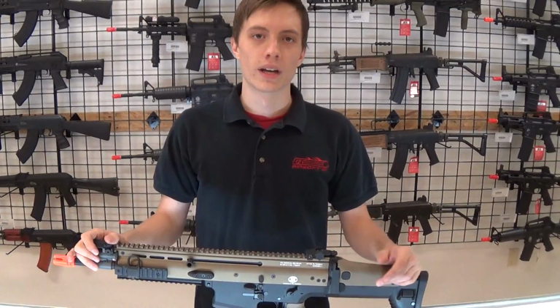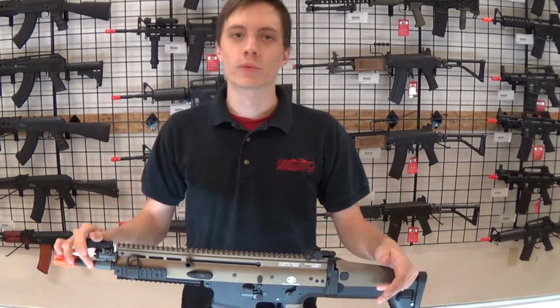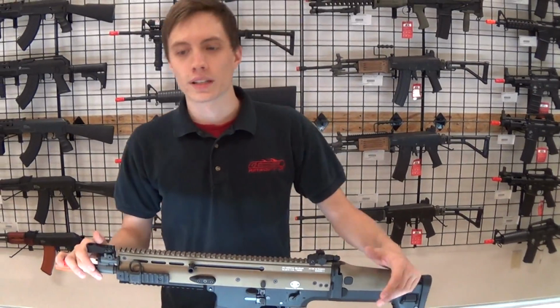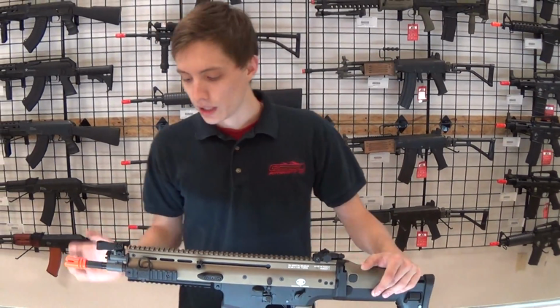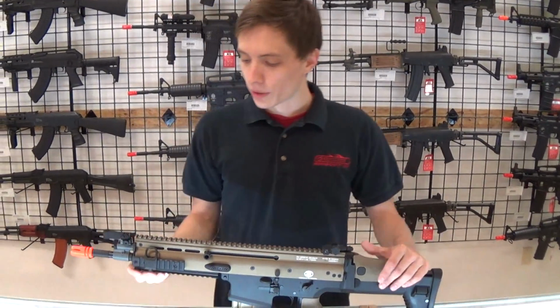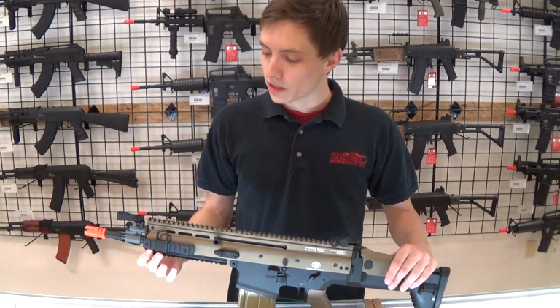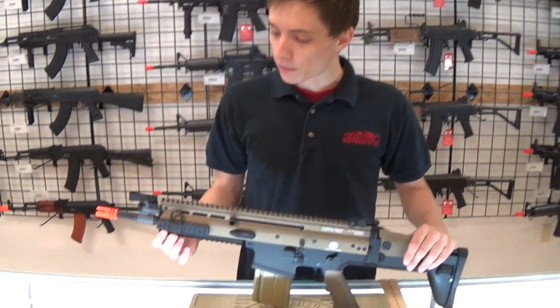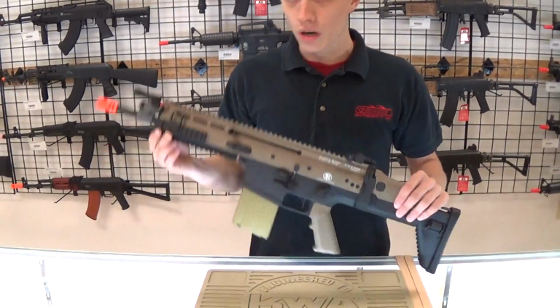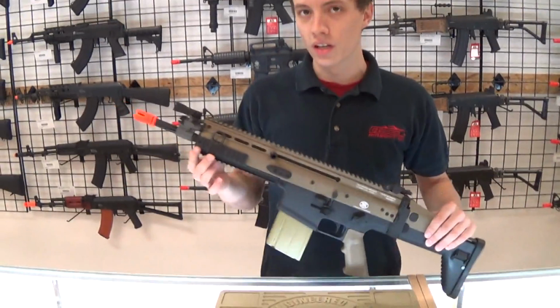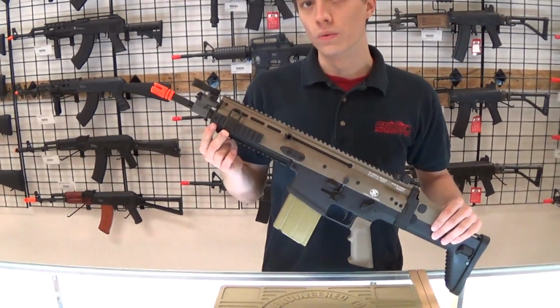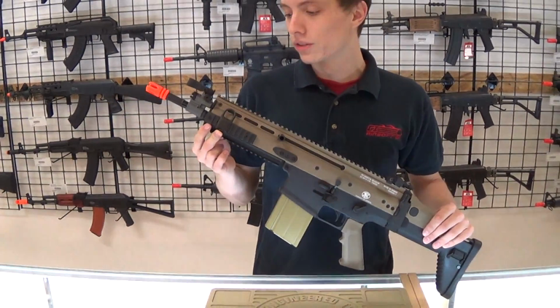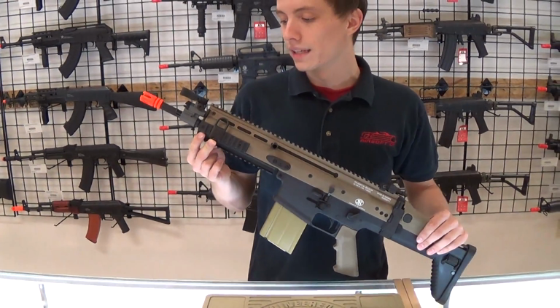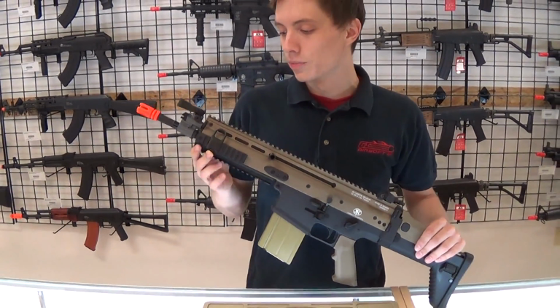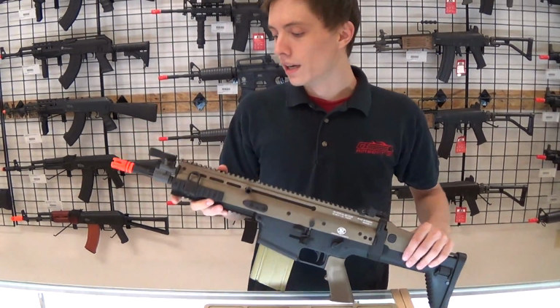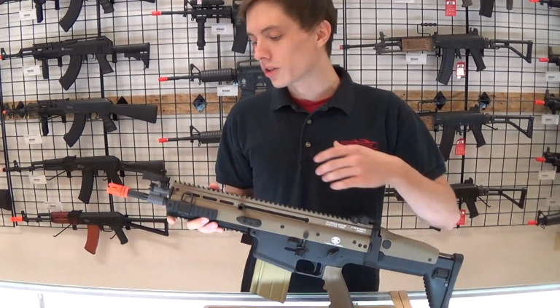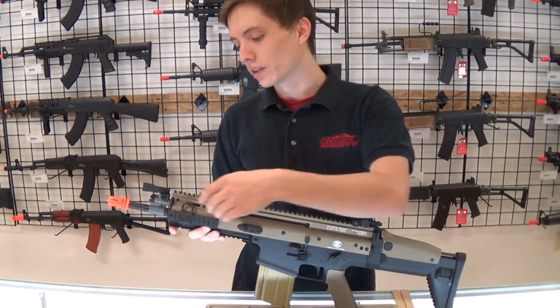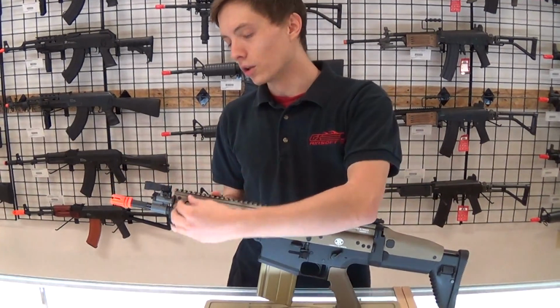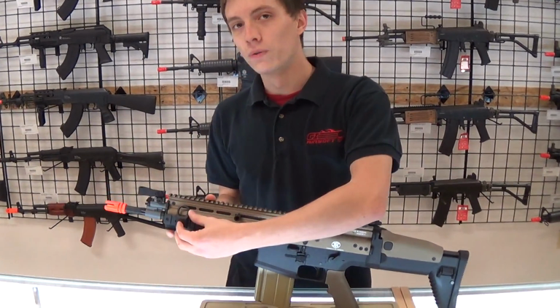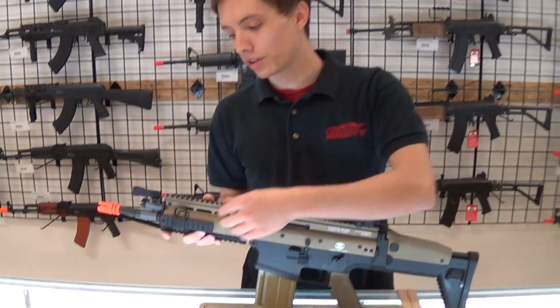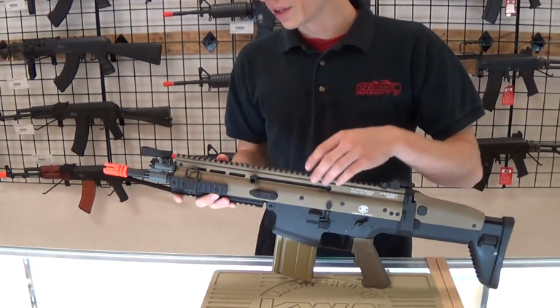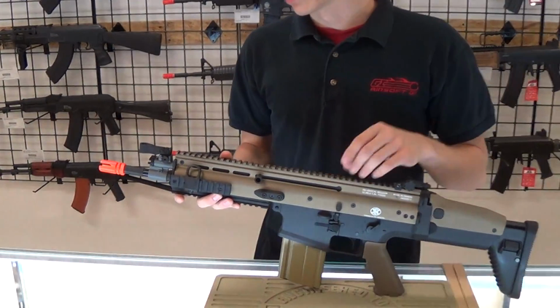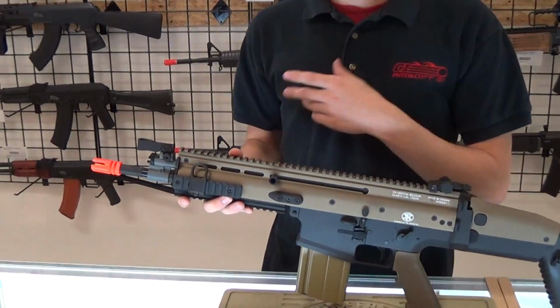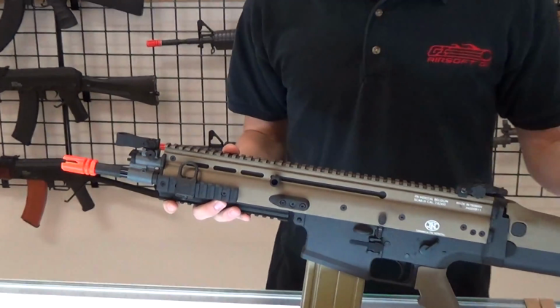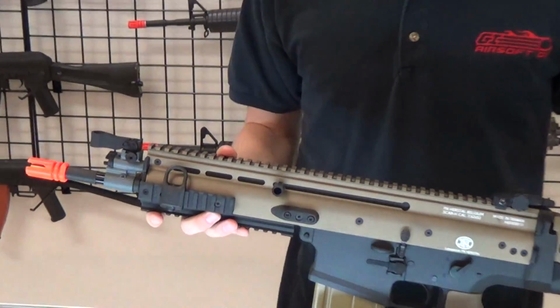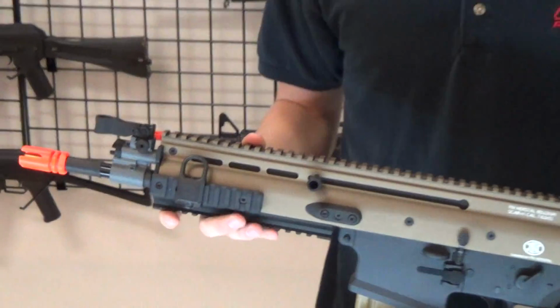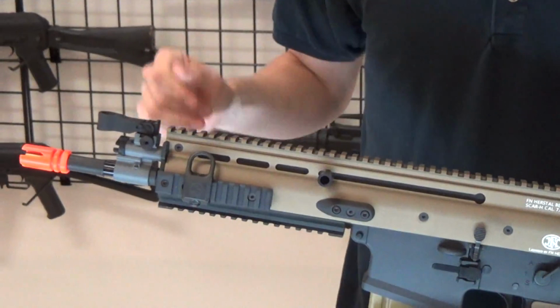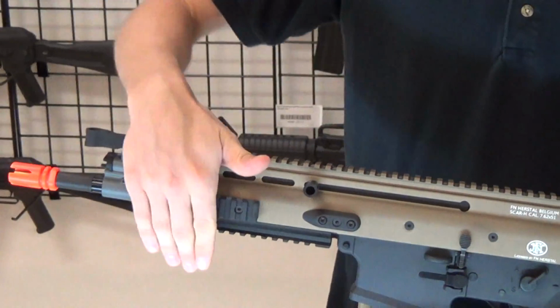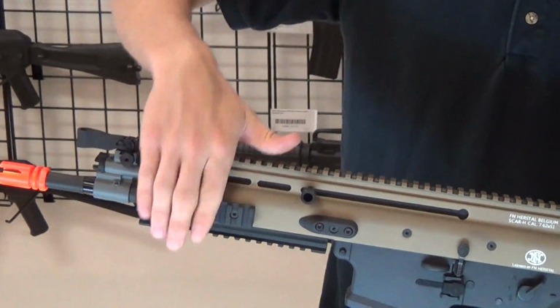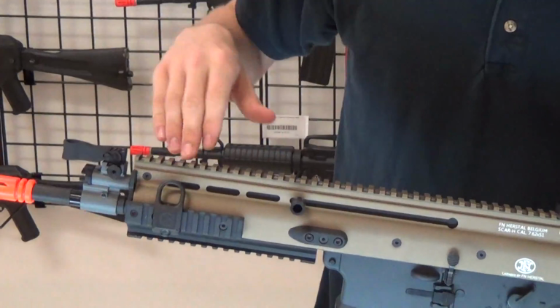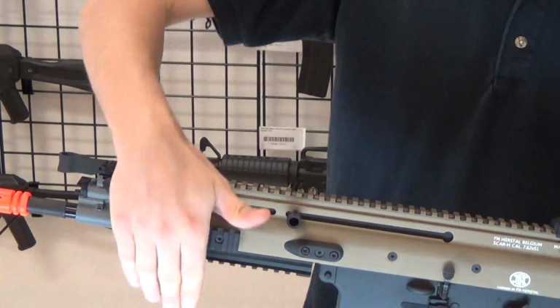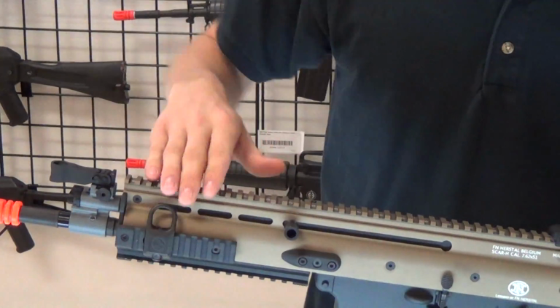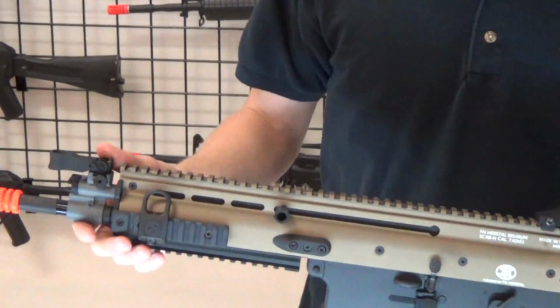Hey guys, Mason with GI Tactical. Here we have the Magpul RSA or railed sling attachment. This is basically a low profile sling mount that you can mount anywhere on a Picatinny rail, and it stays out of your way because it matches the form of the rifle.